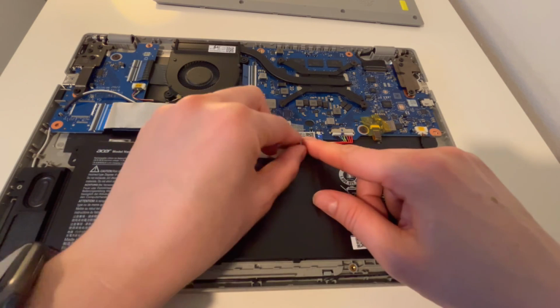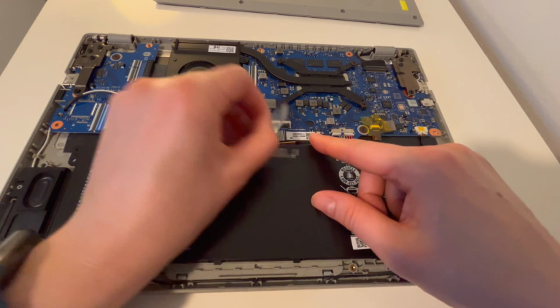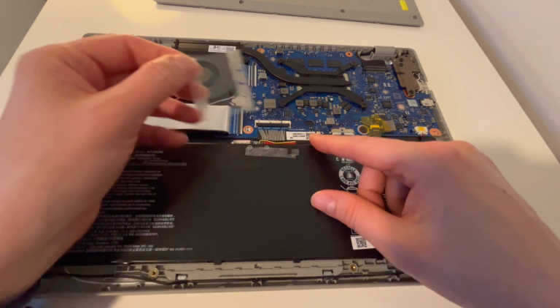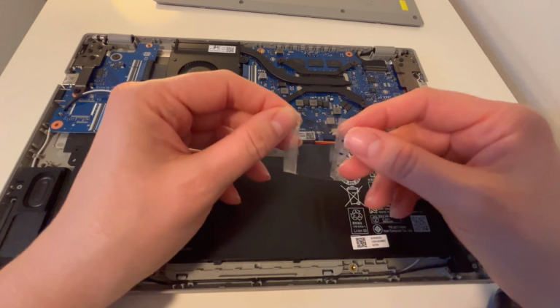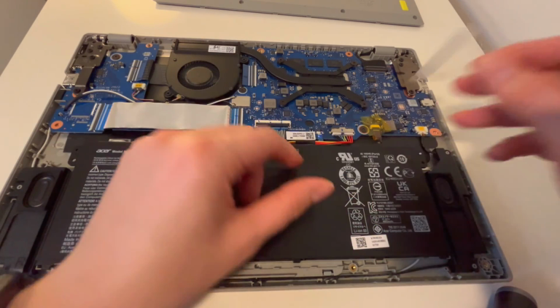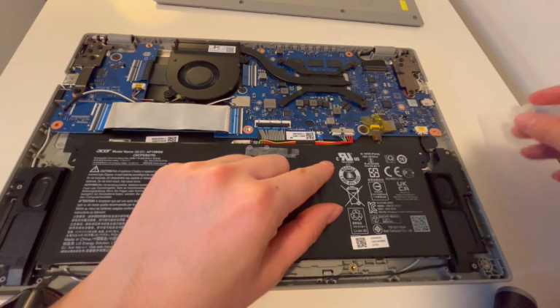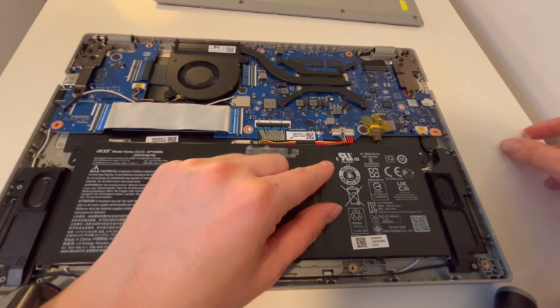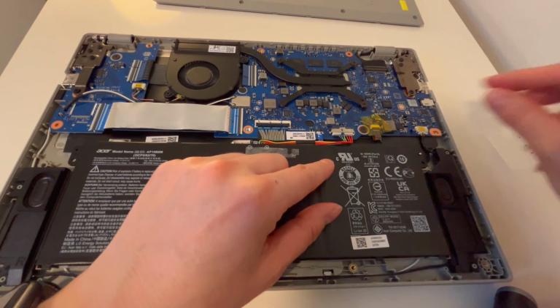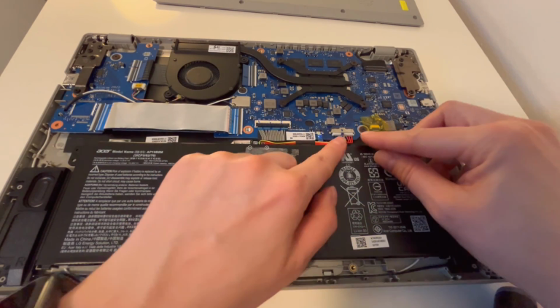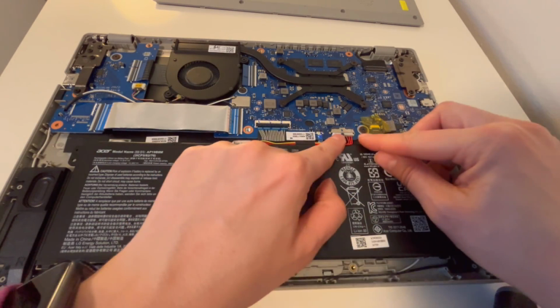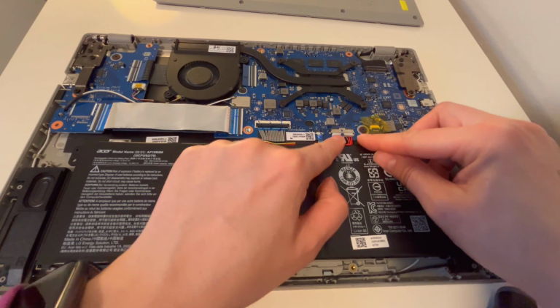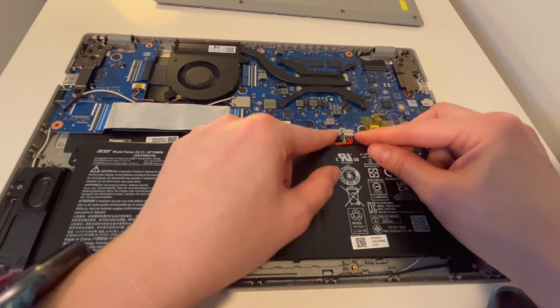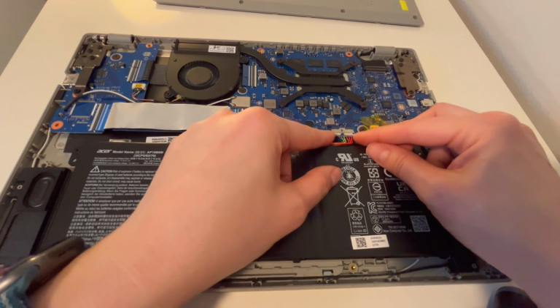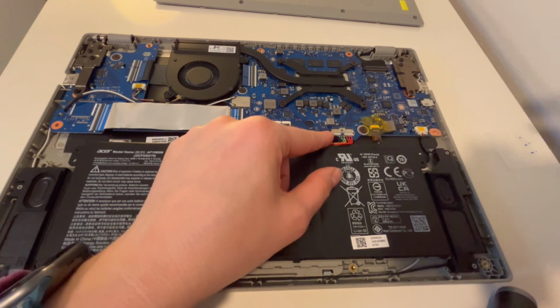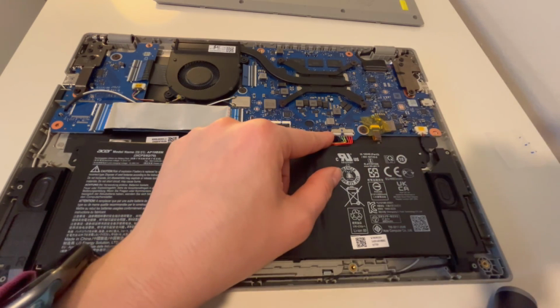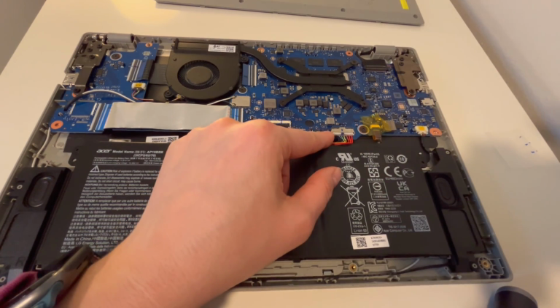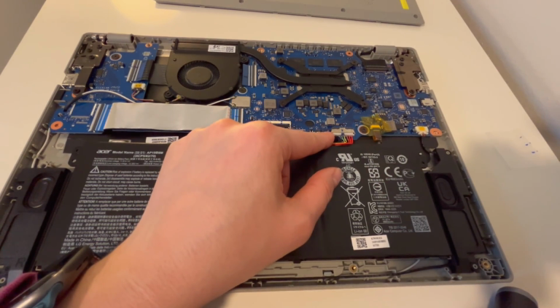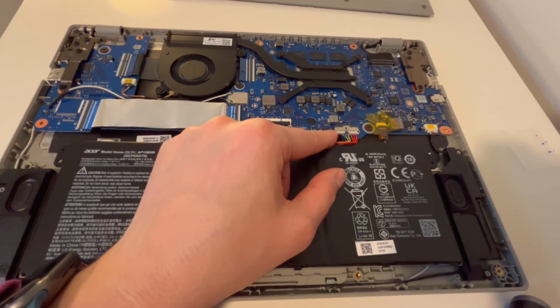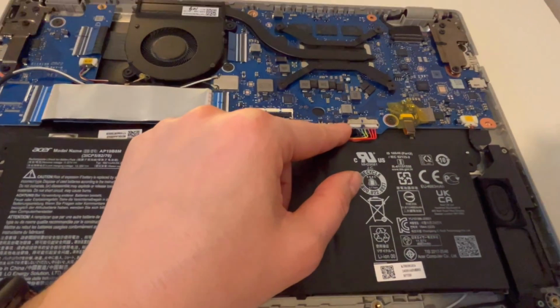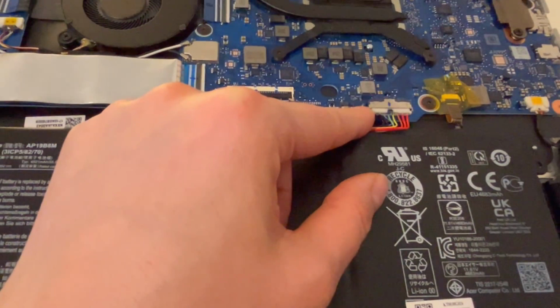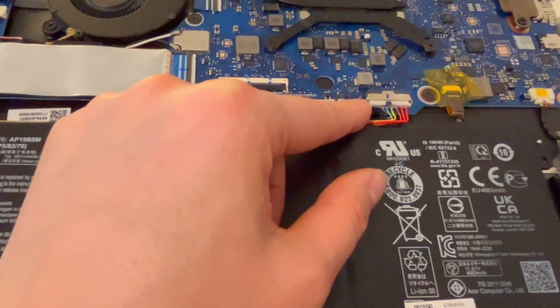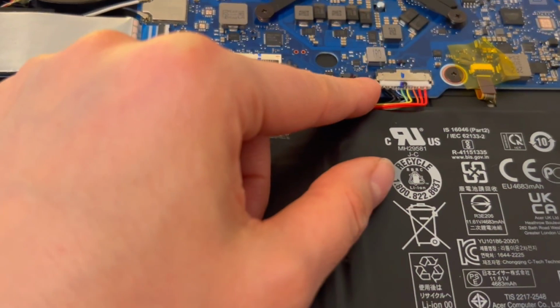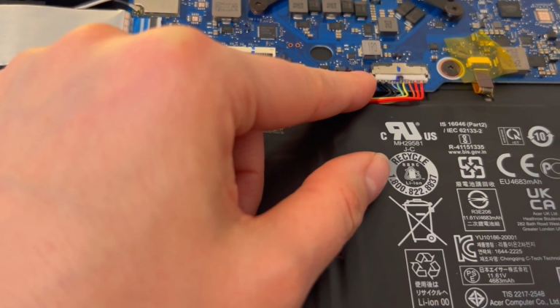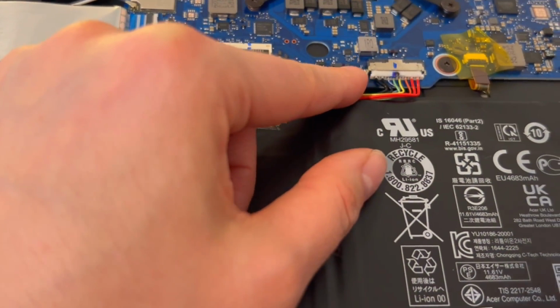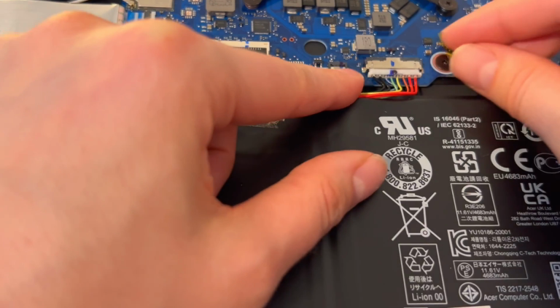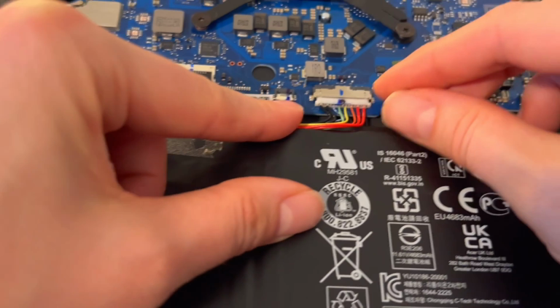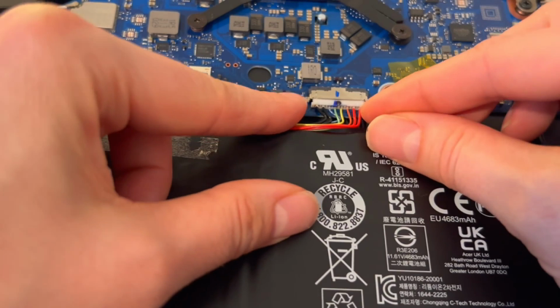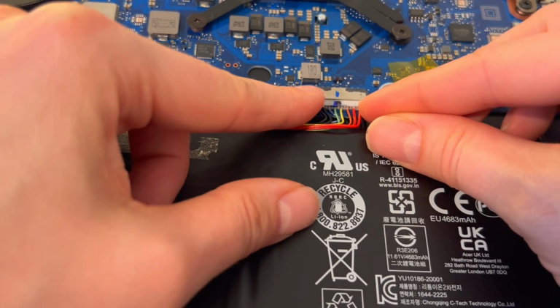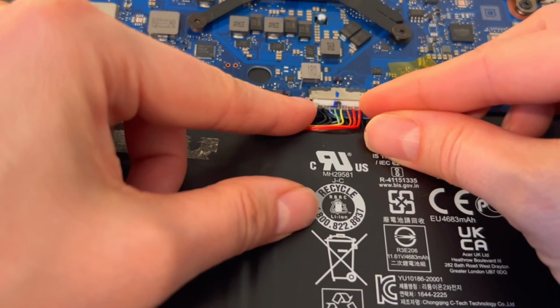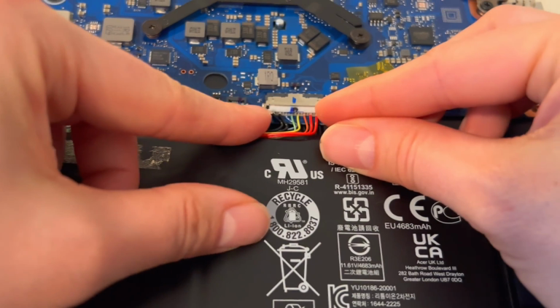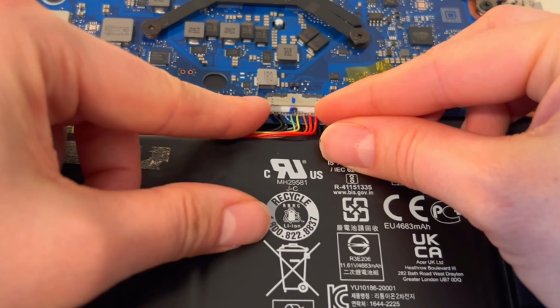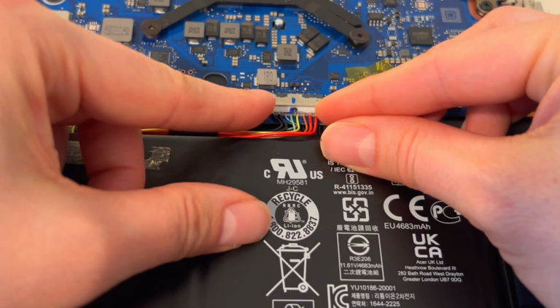First thing you want to do is detach the battery by removing this plug — pull on the tabs on the side, not on the wires. Also, if you find this video helpful in any way, please like, share, and subscribe.